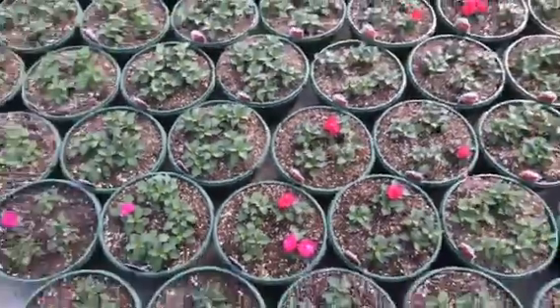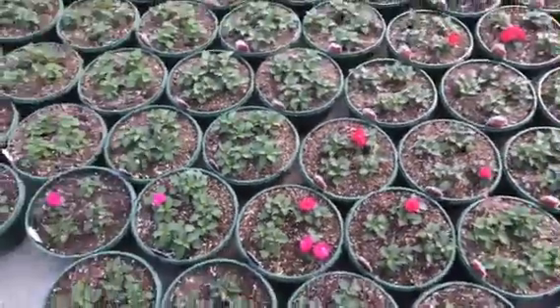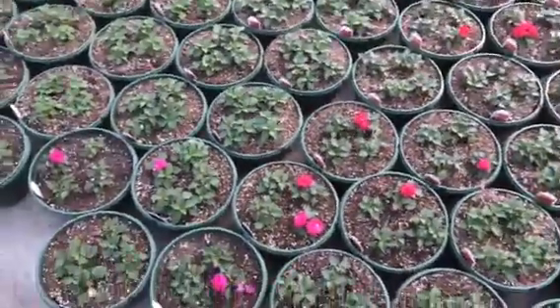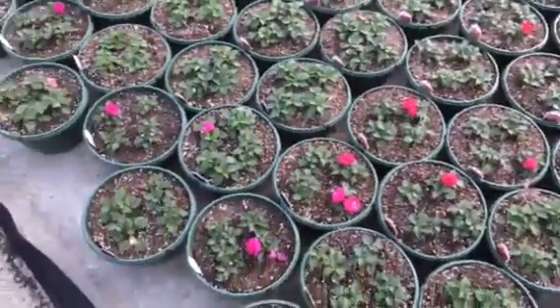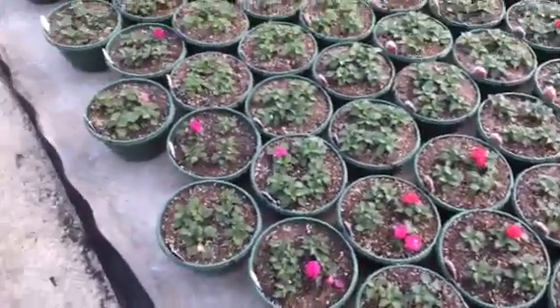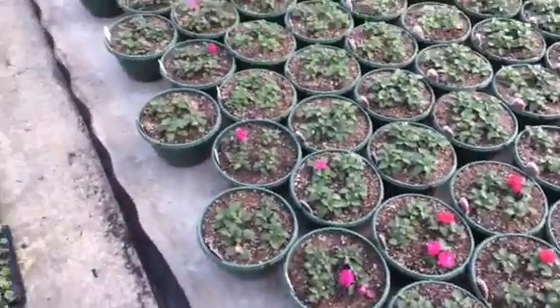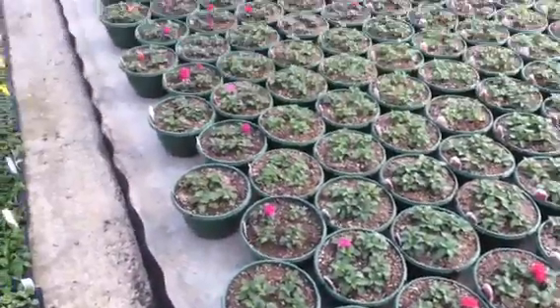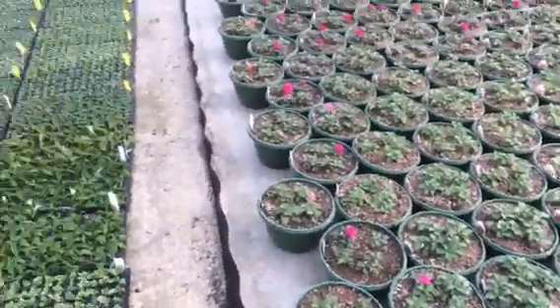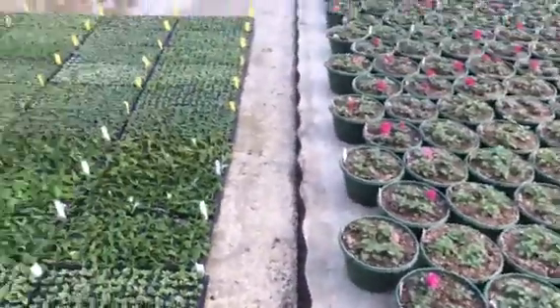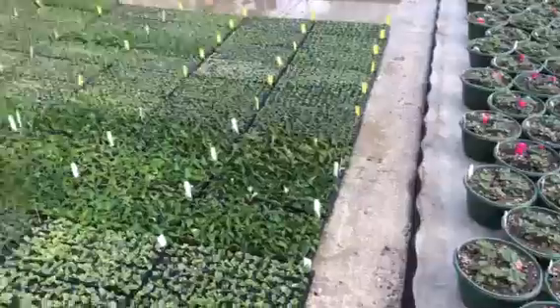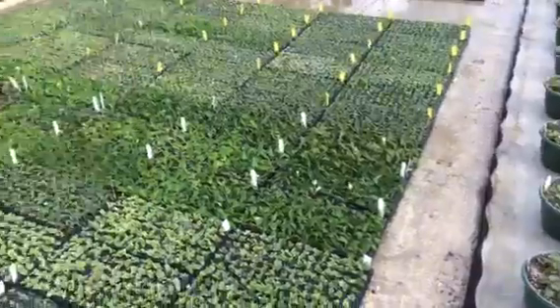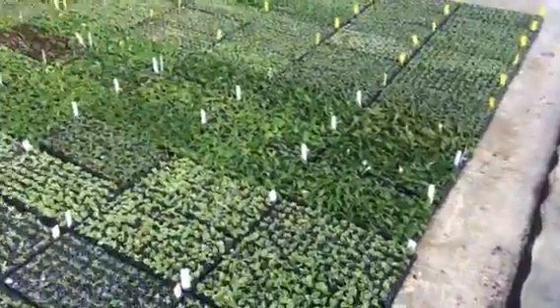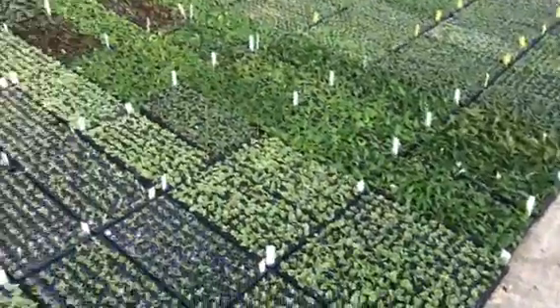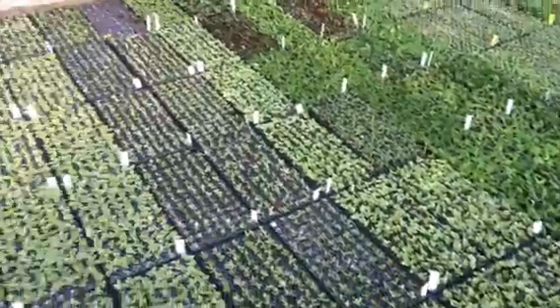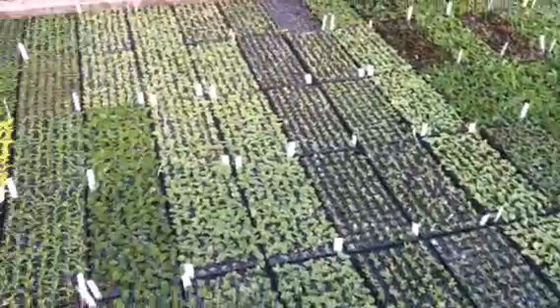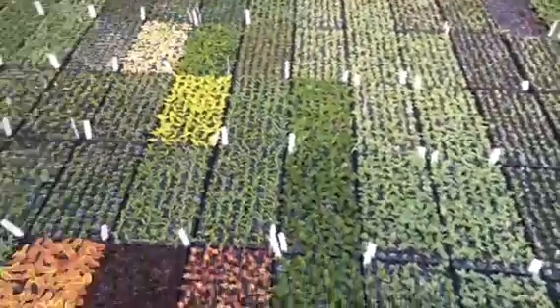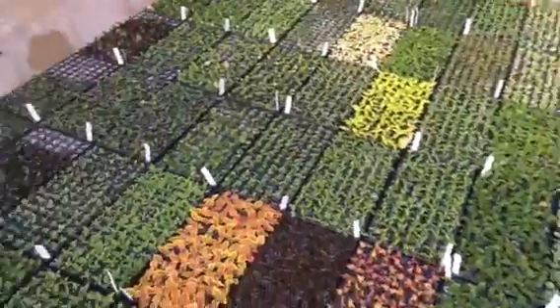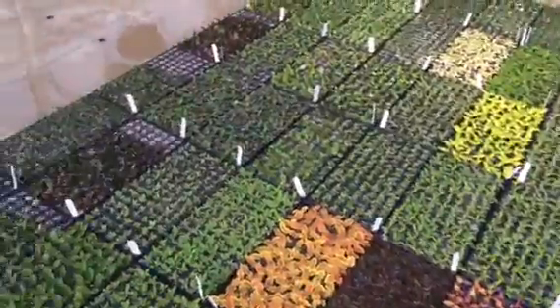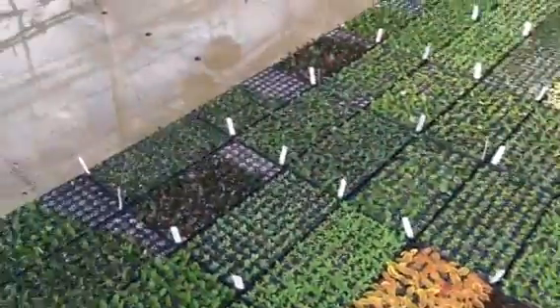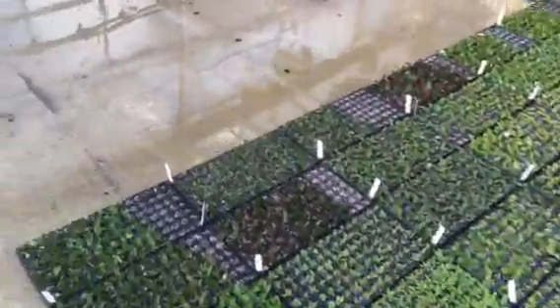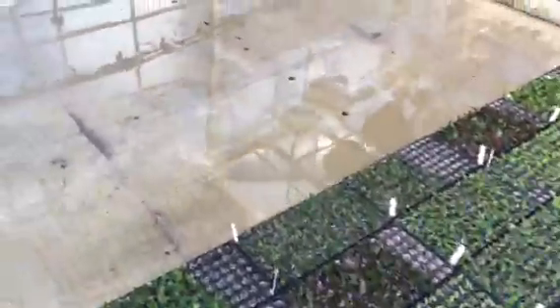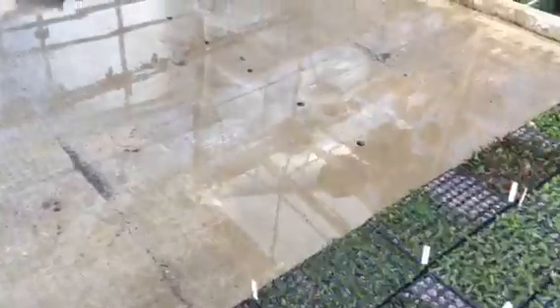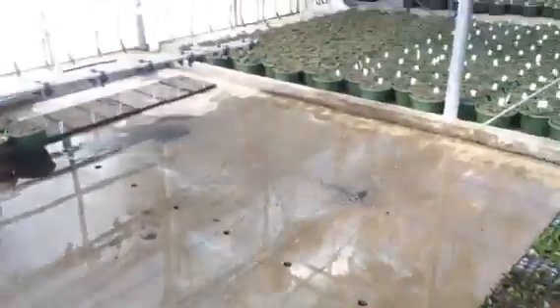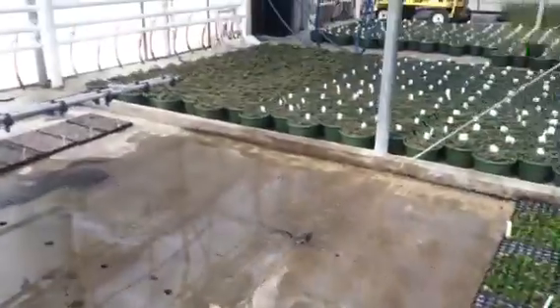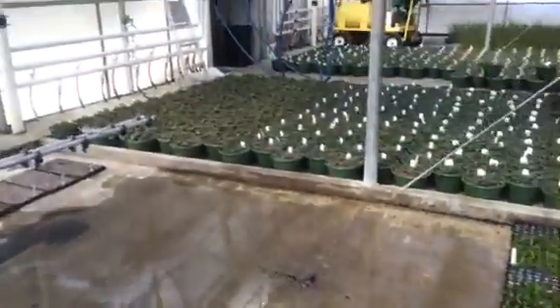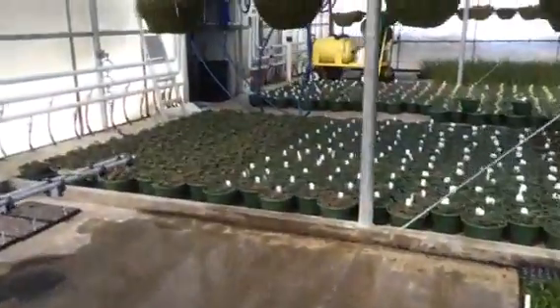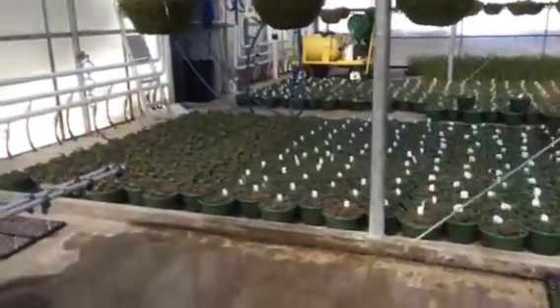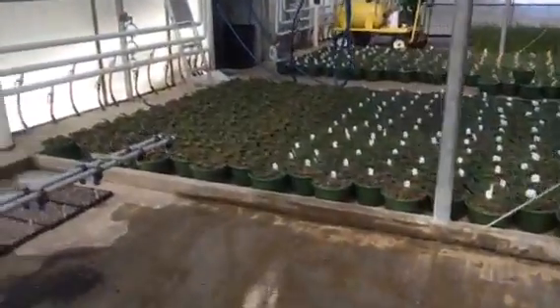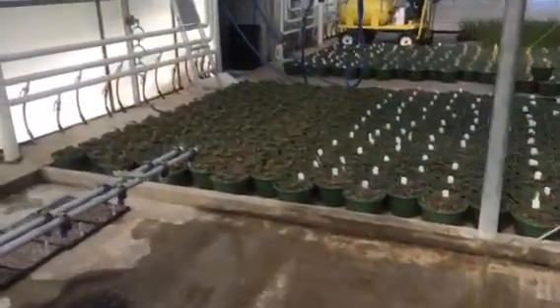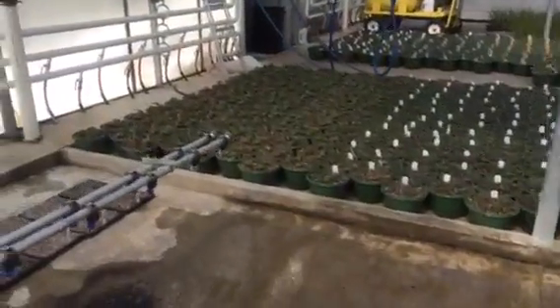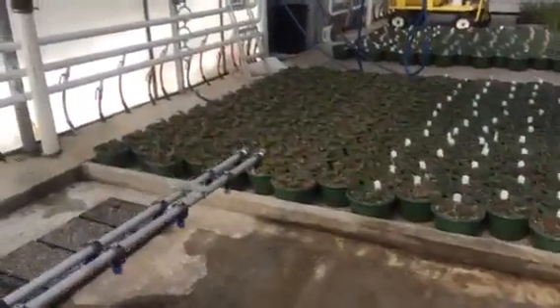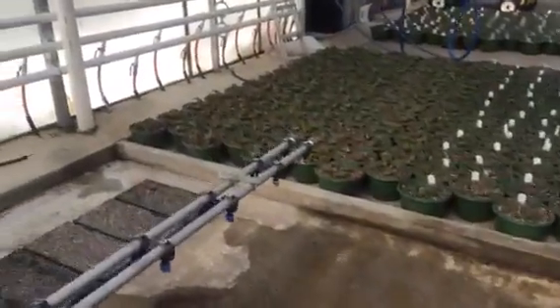Hi everybody, Joyce Hart here at Hart's Greenhouse Growing Facility, March 7th. And the sun is shining, thank goodness. I'm just going to give you a little tour. A lot has happened this week.